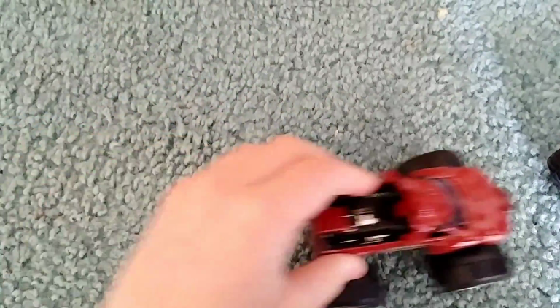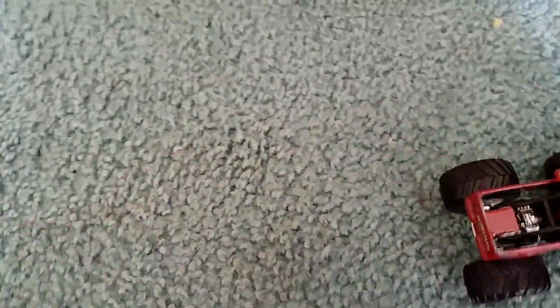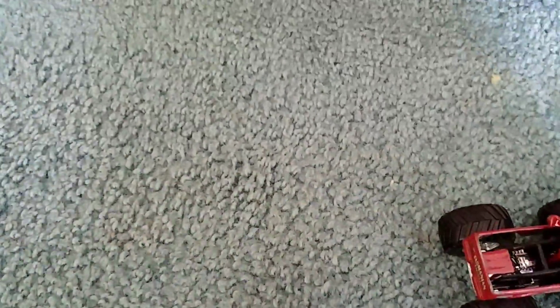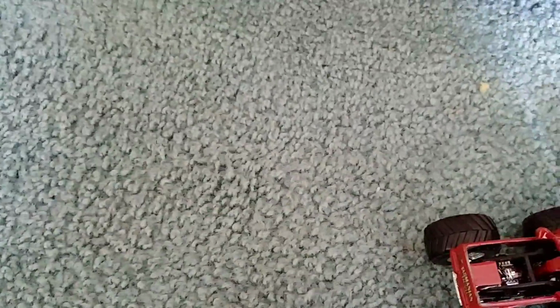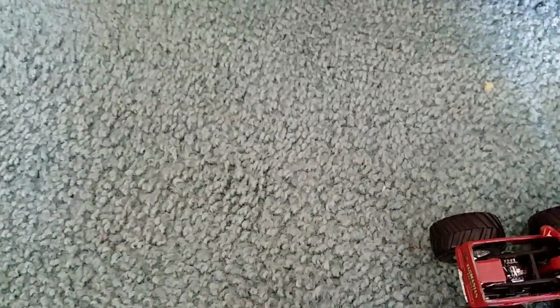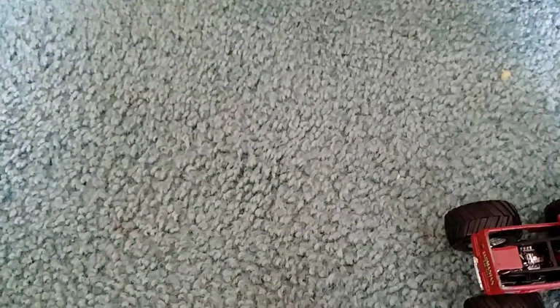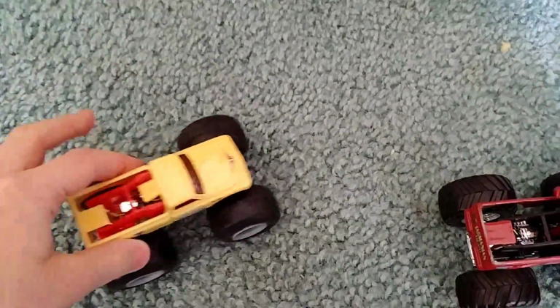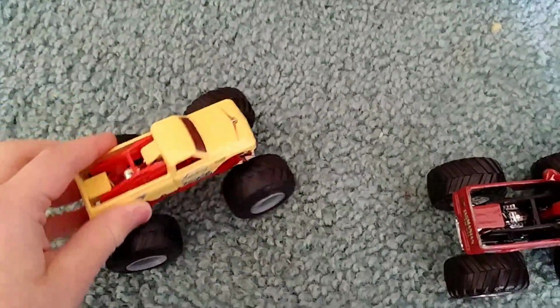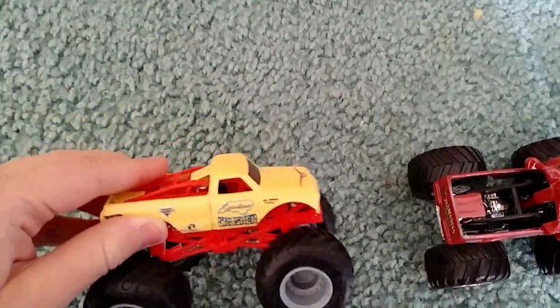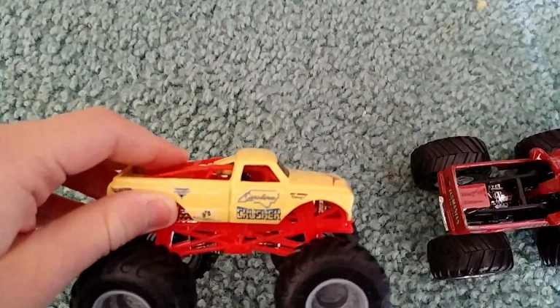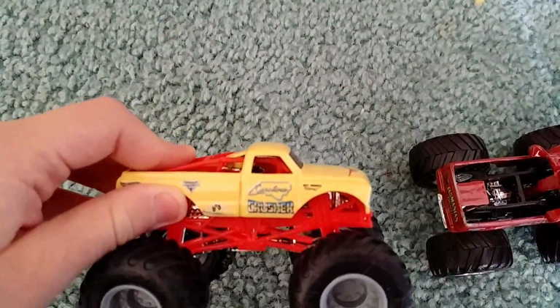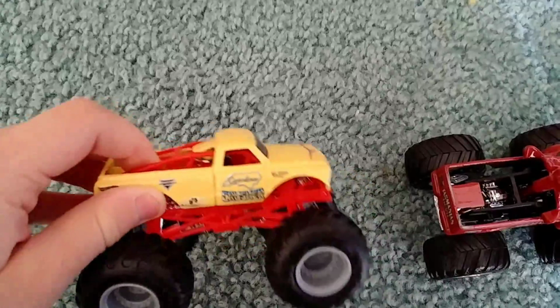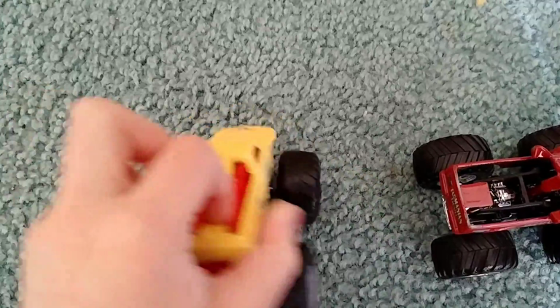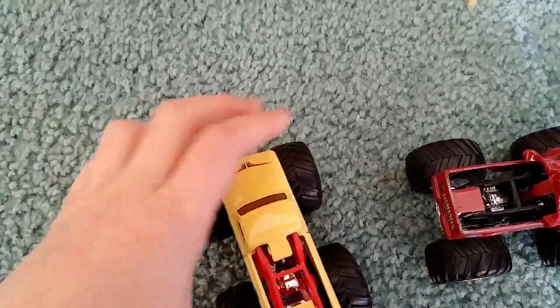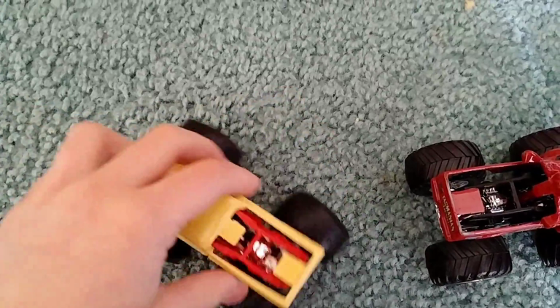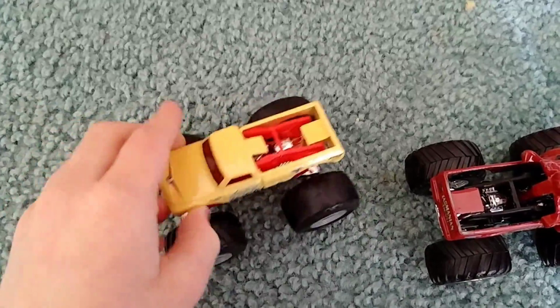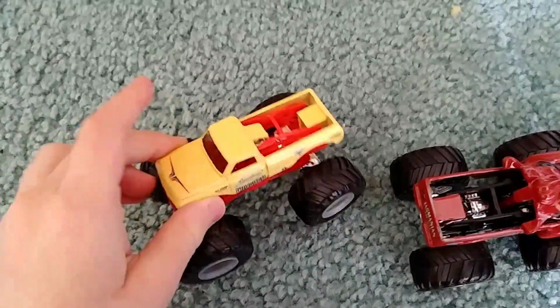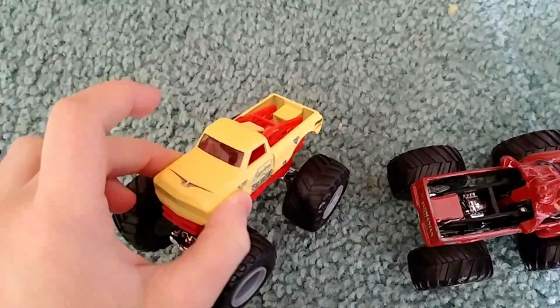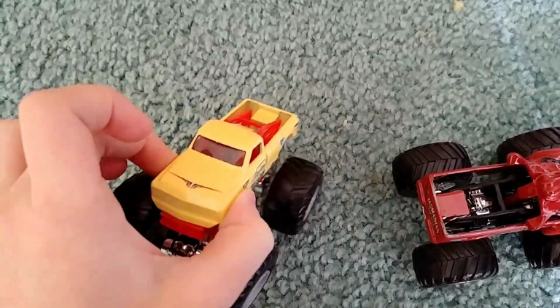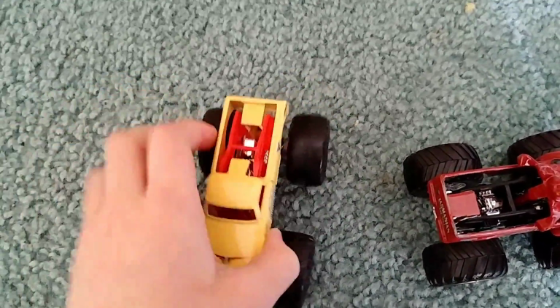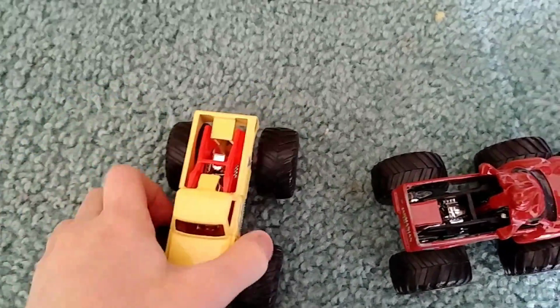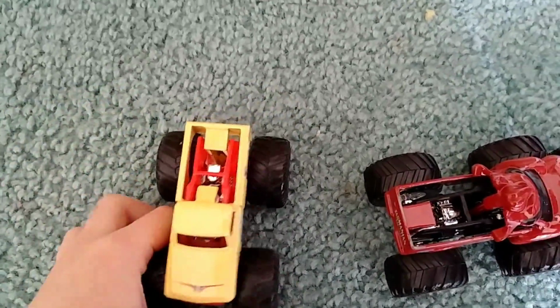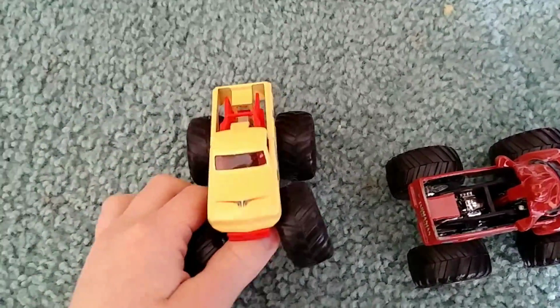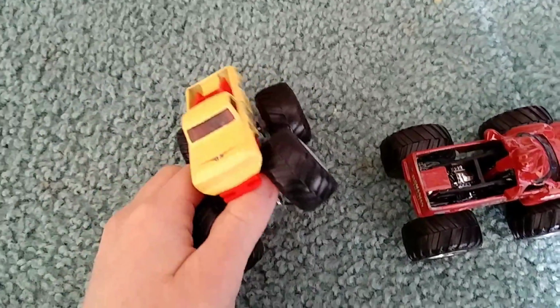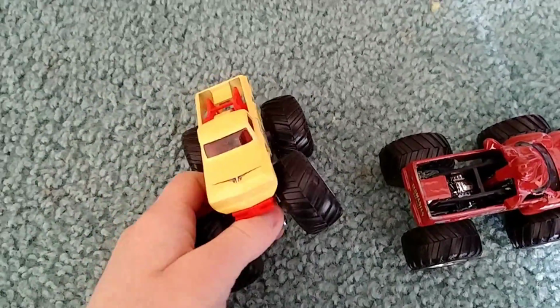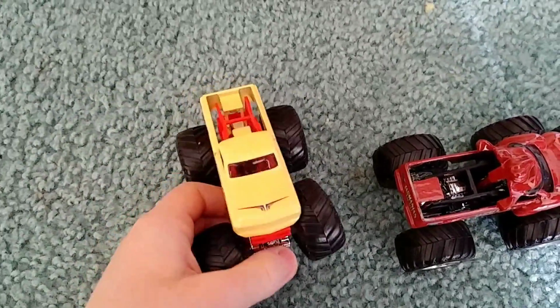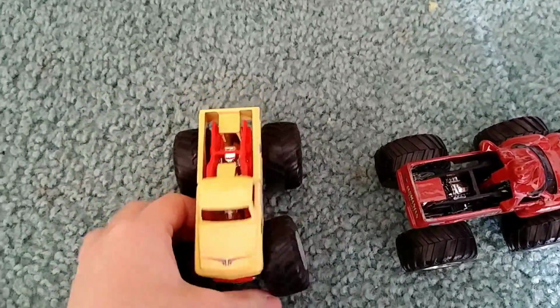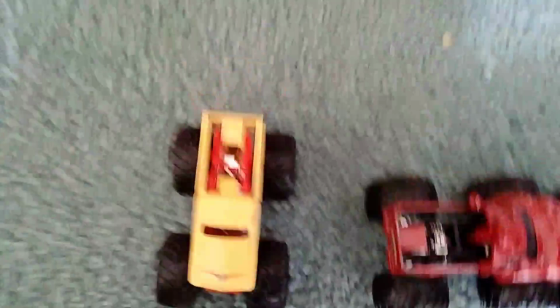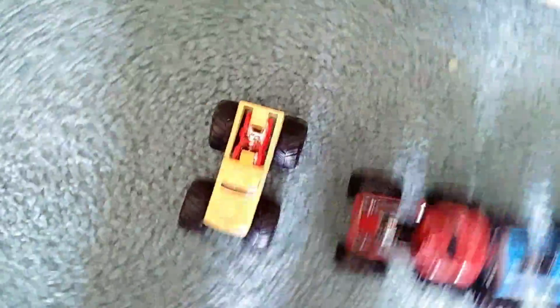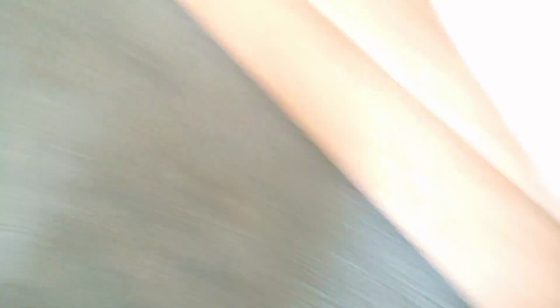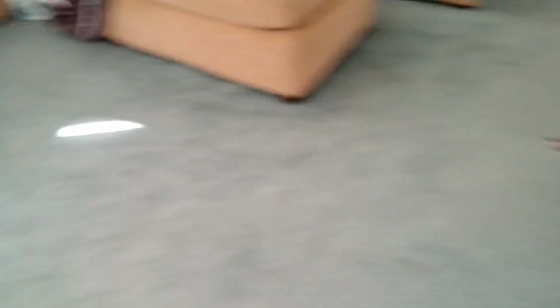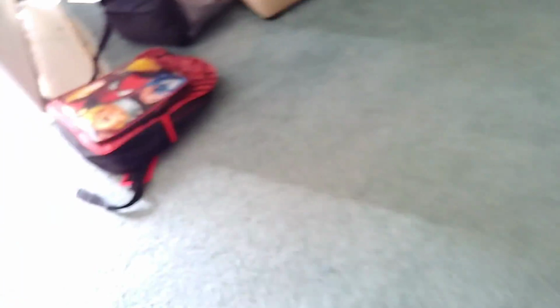And the last one is the Carolina Crusher — new look, flashback. I love this car. I will go get my other Carolina Crusher to compare them.